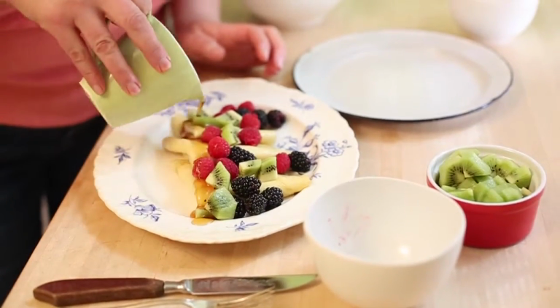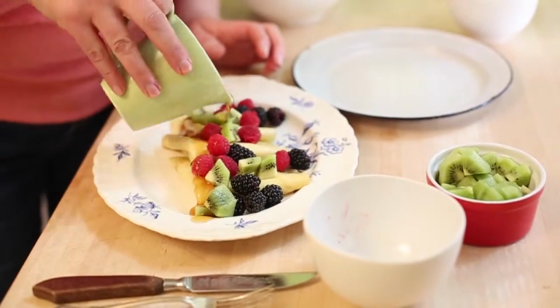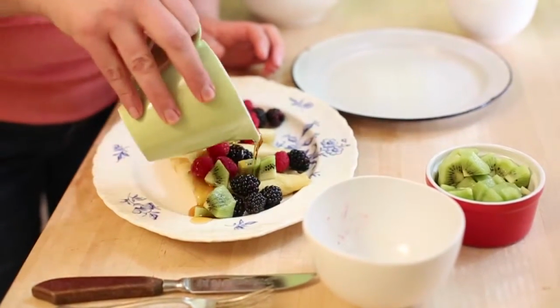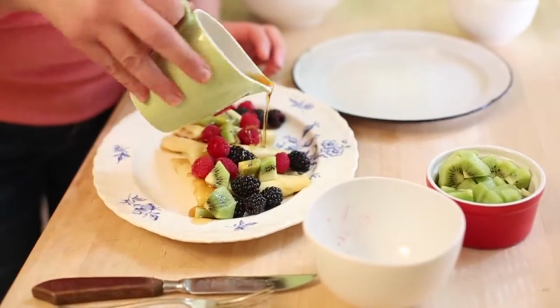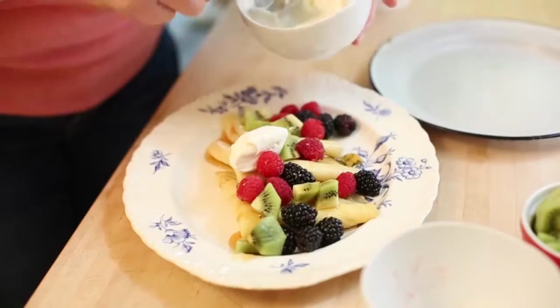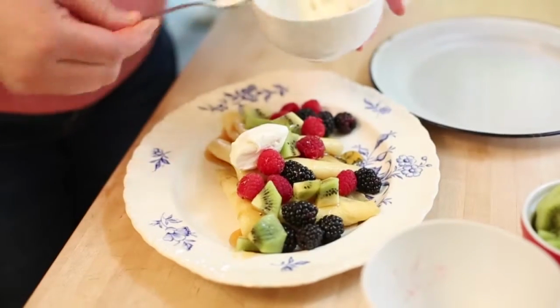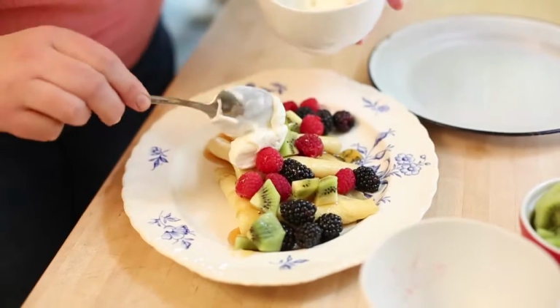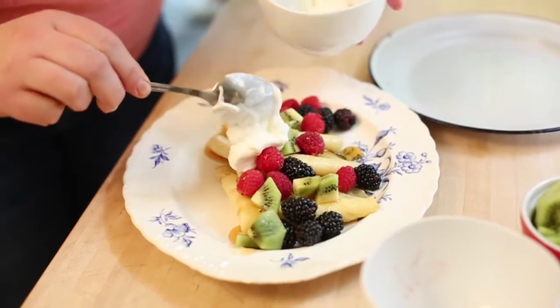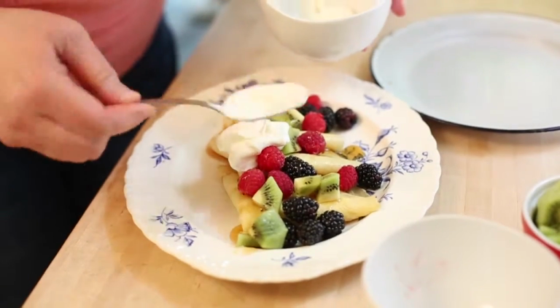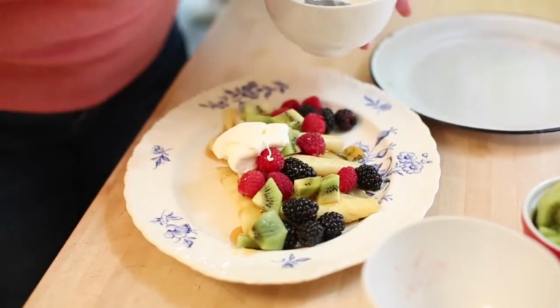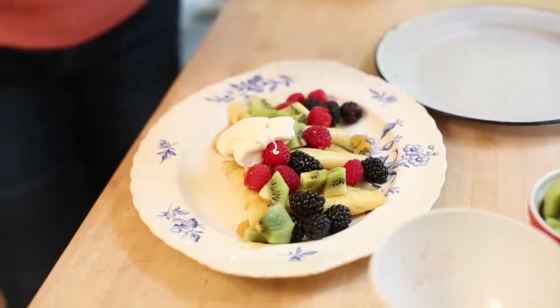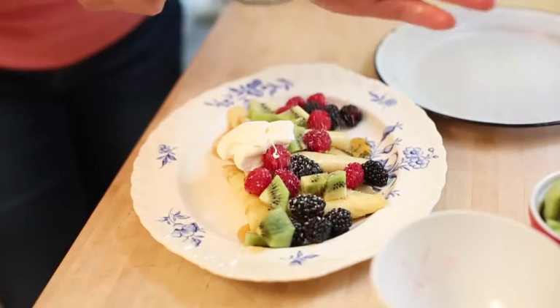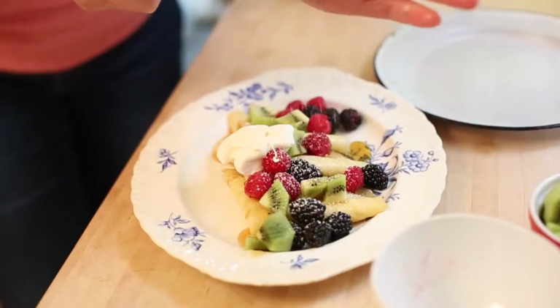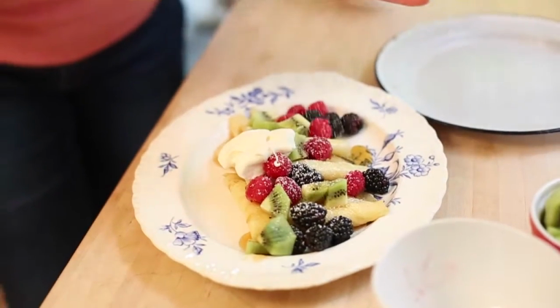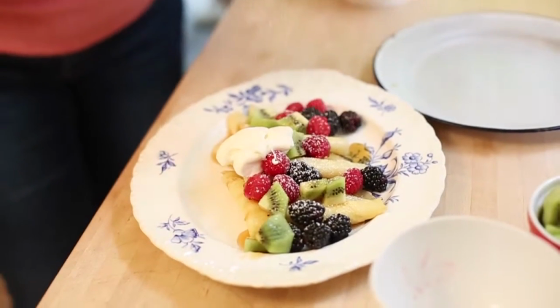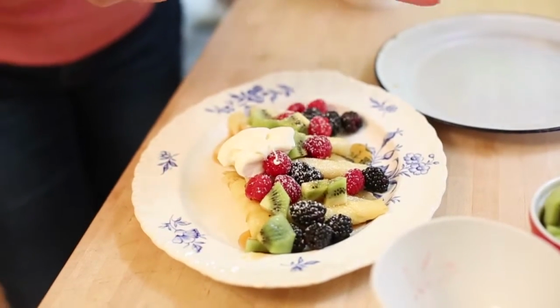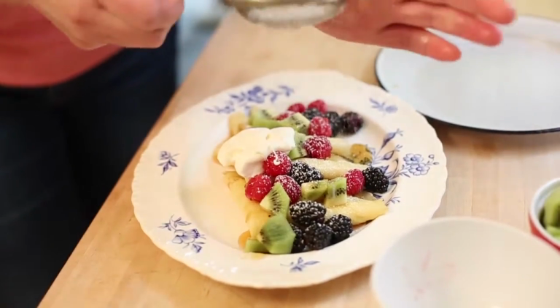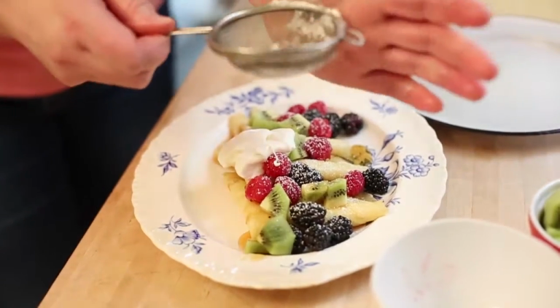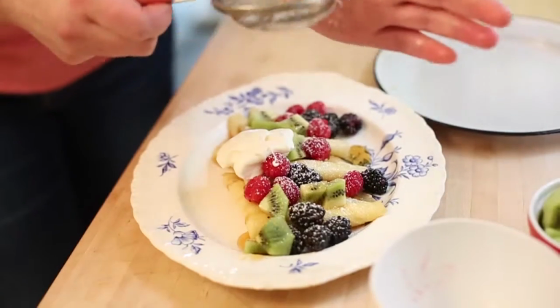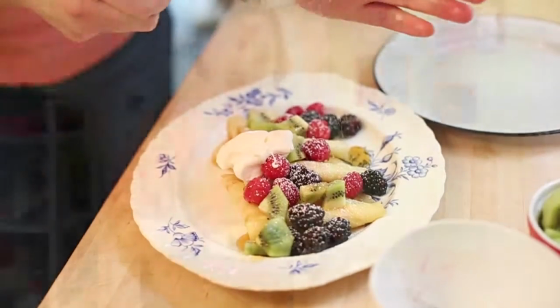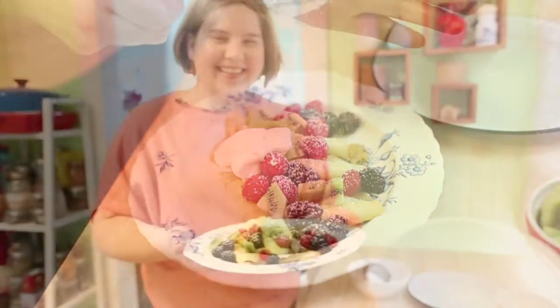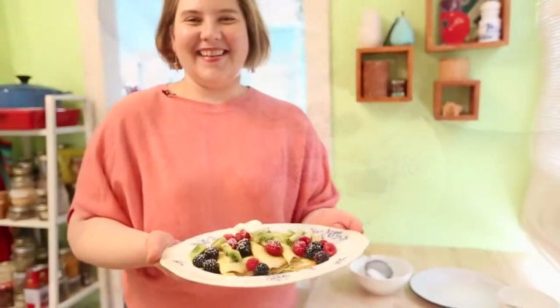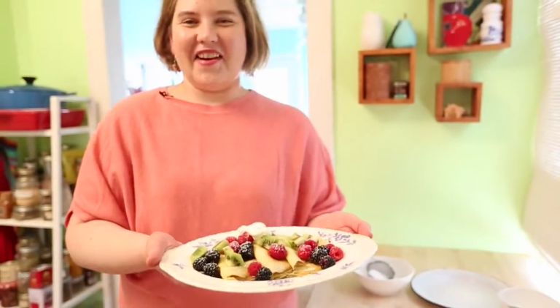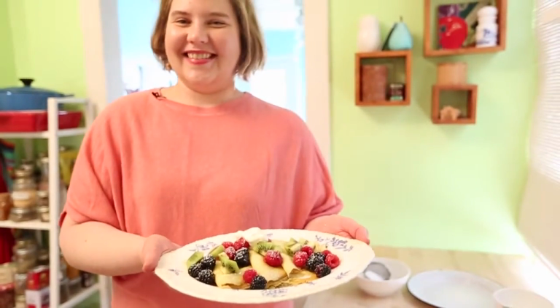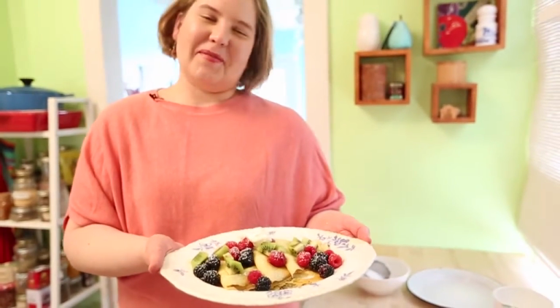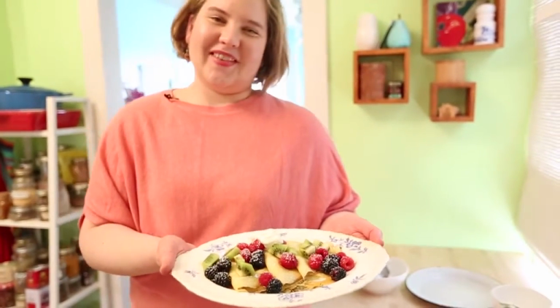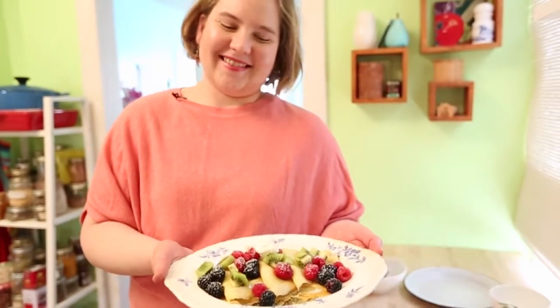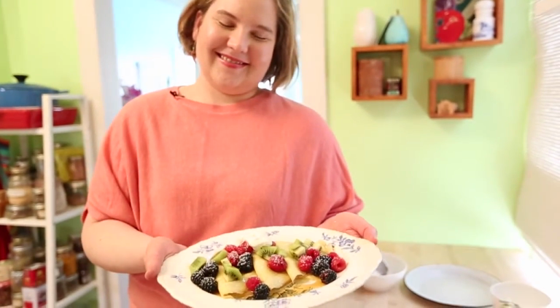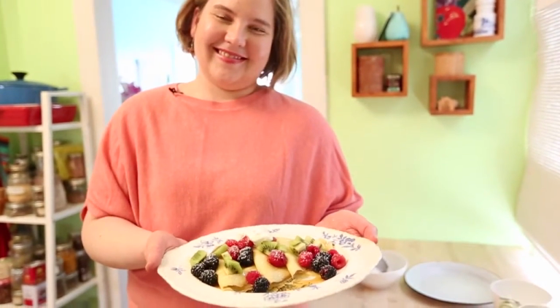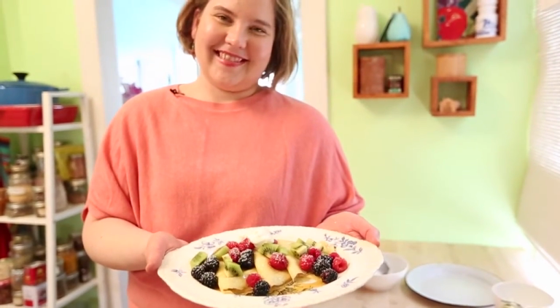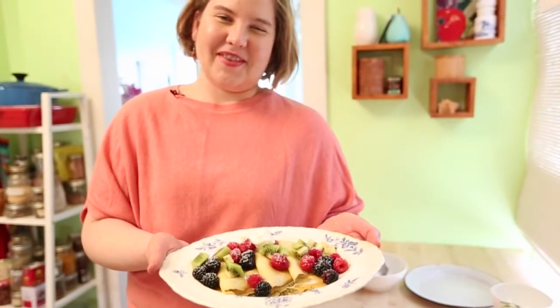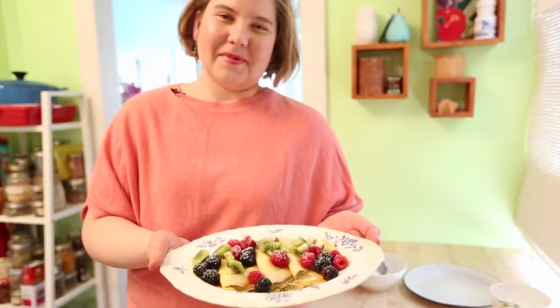You can't have crepes without maple syrup, then some whipped cream, and a little dusting of icing sugar to make it all pretty. And here you have it — crepes for Mother's Day. Happy Mother's Day, moms.